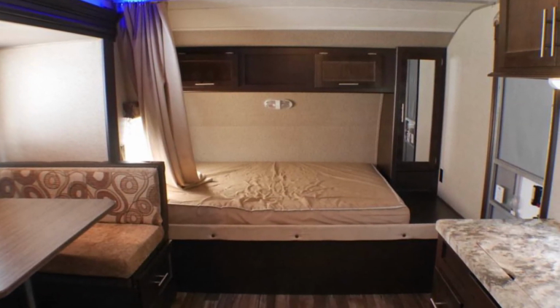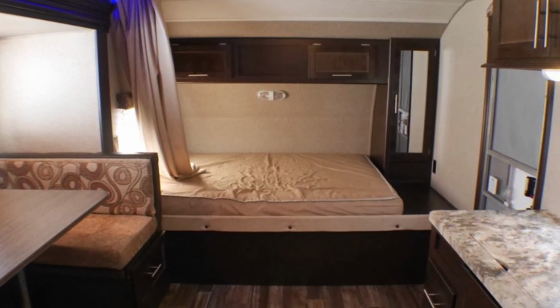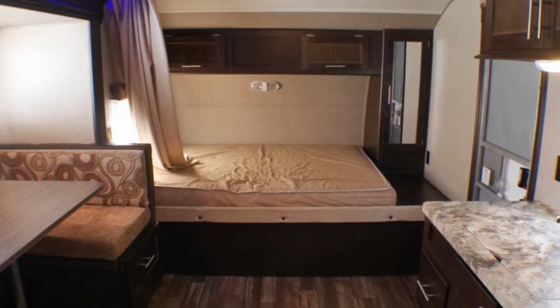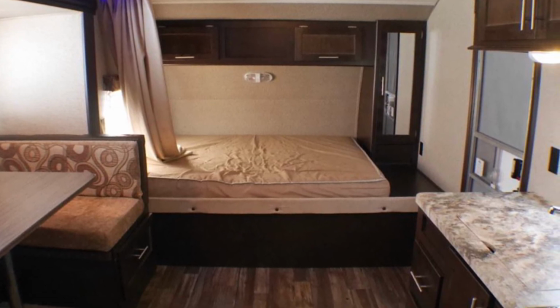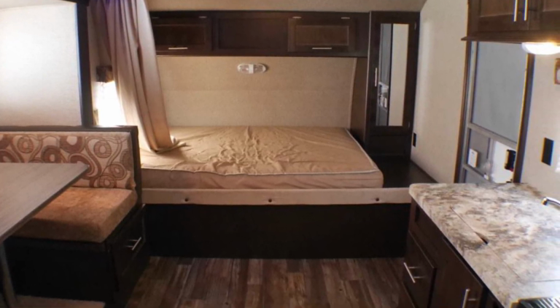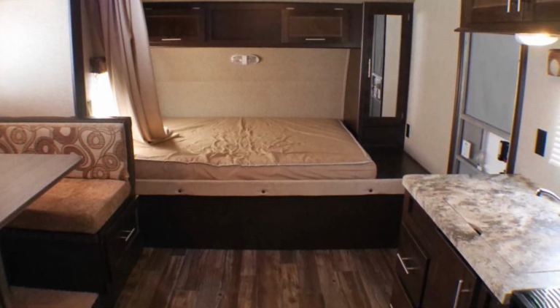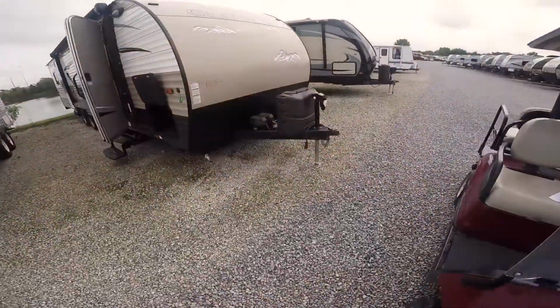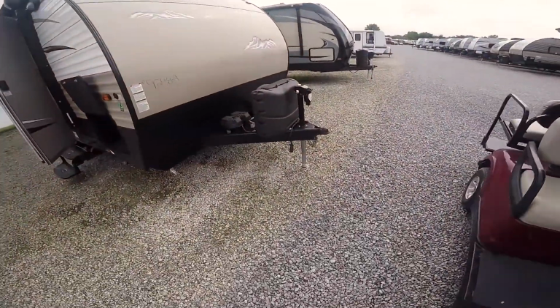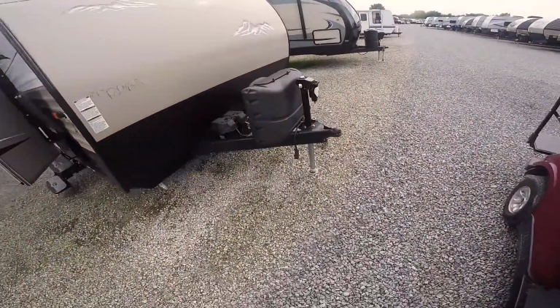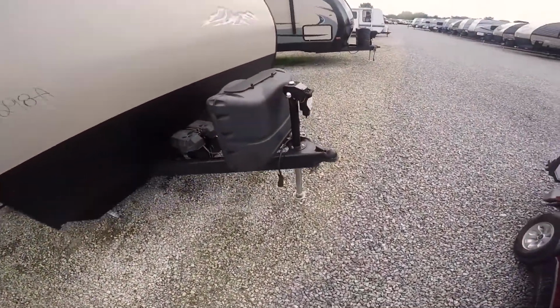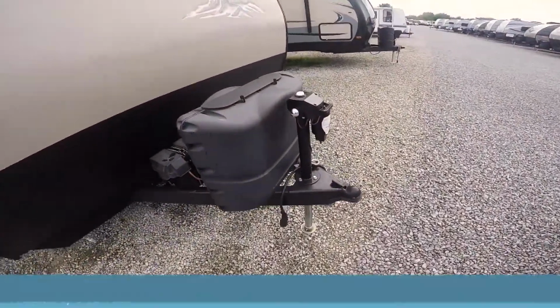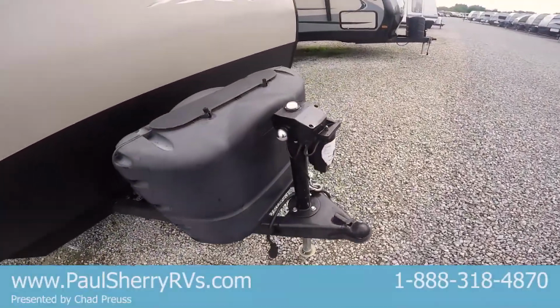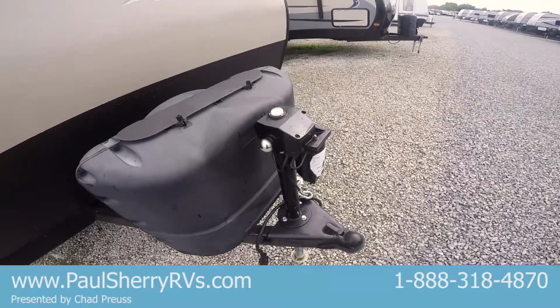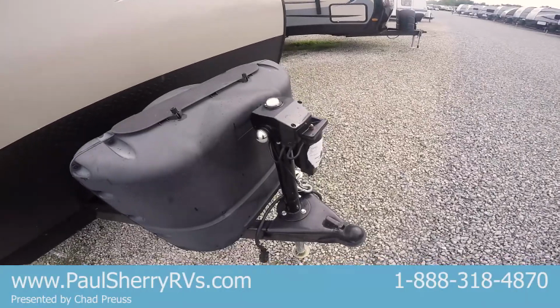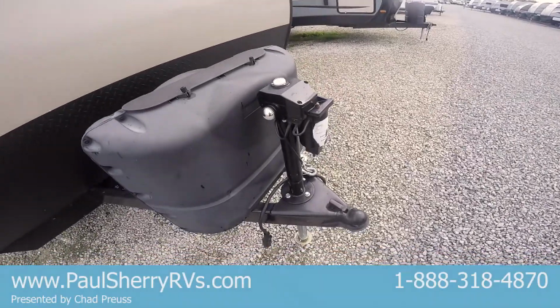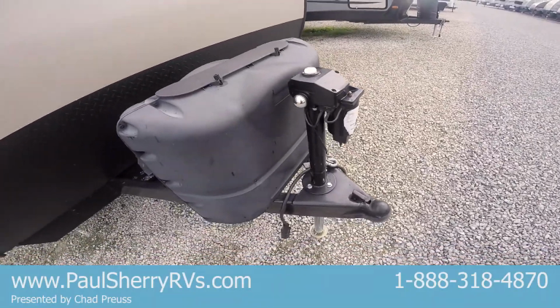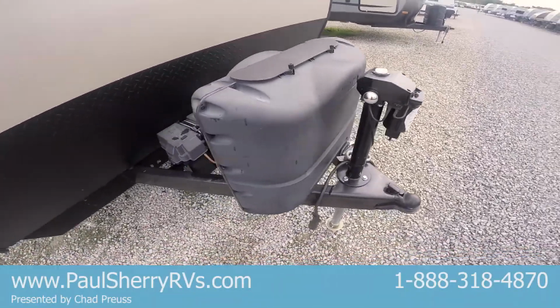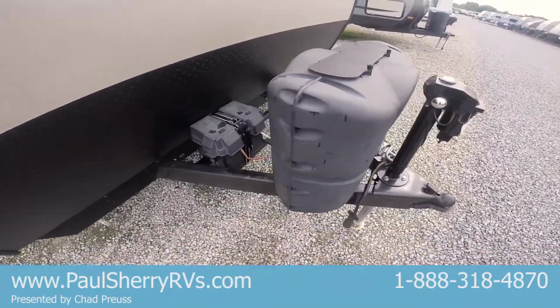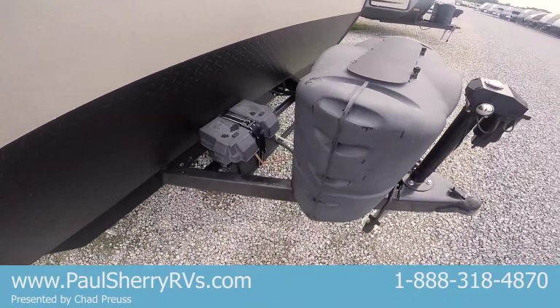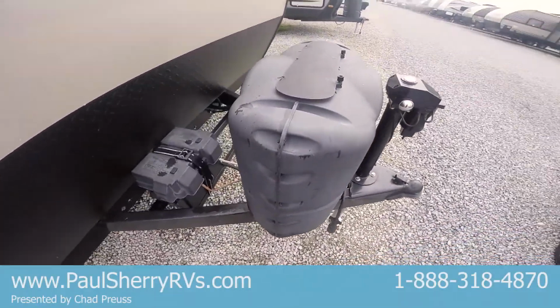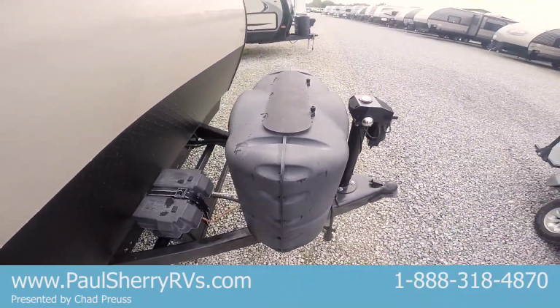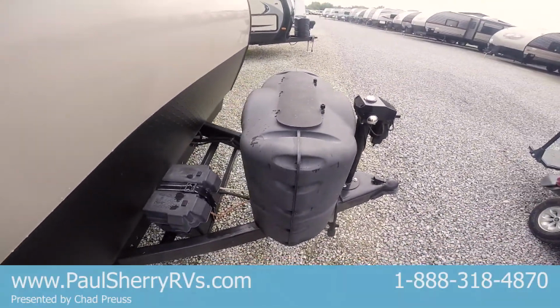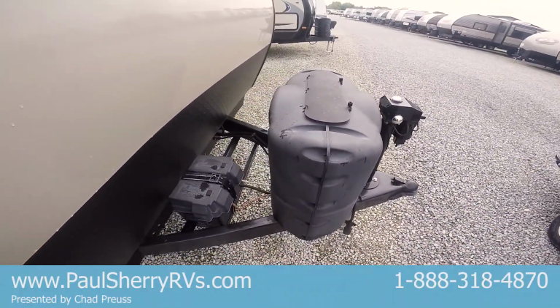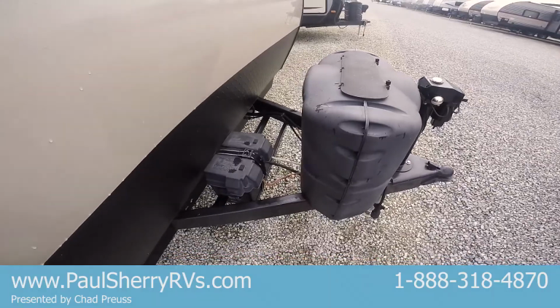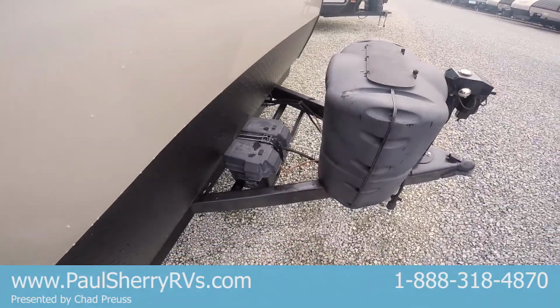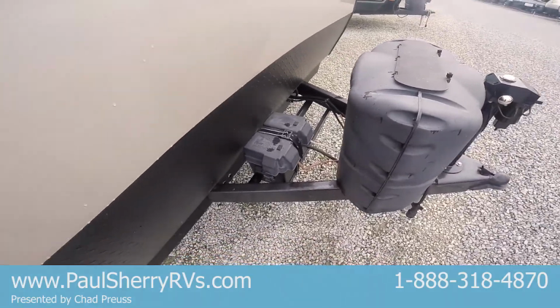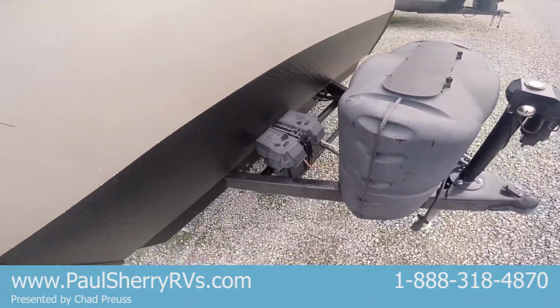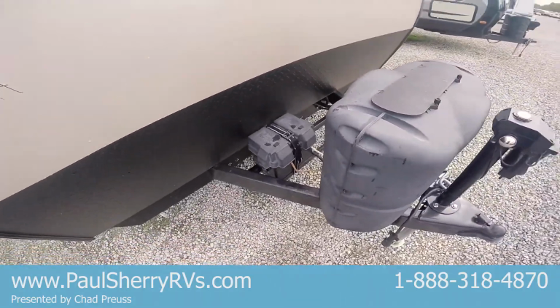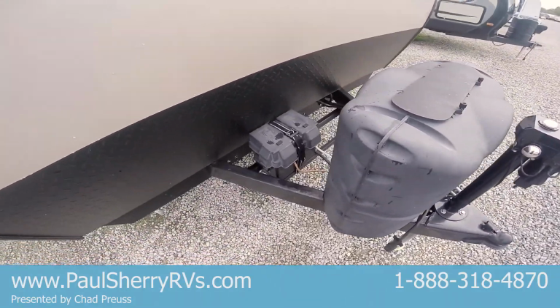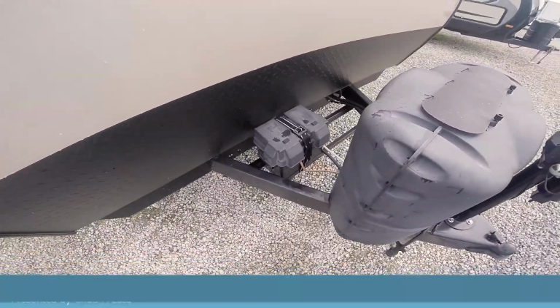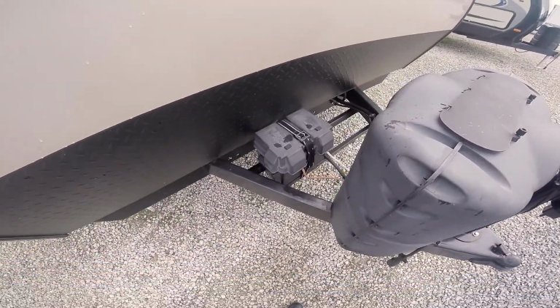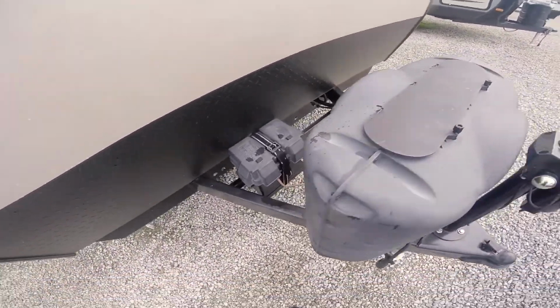The RR just stands for rear ramp. Up here in the front, notice this has power tongue jacks — you can lift it up and off of your tow vehicle without cranking. It has two 20-pound LP tanks so you can get those swapped out at nearly any gas station, and a 12-volt battery with battery case.